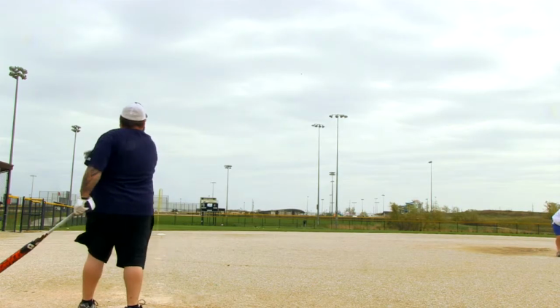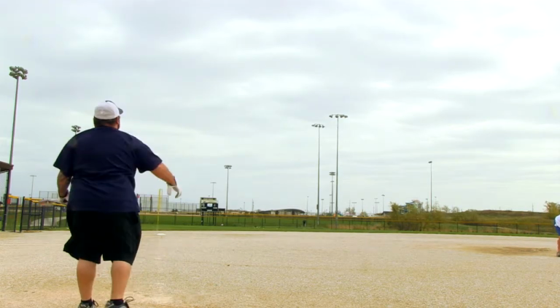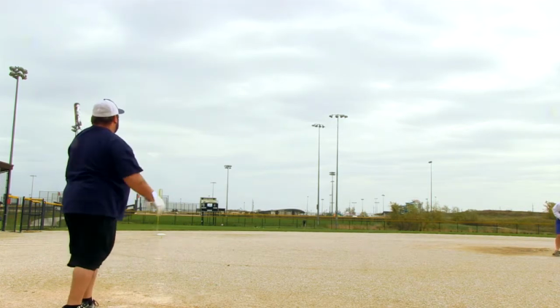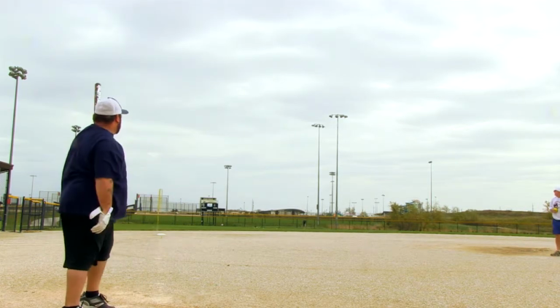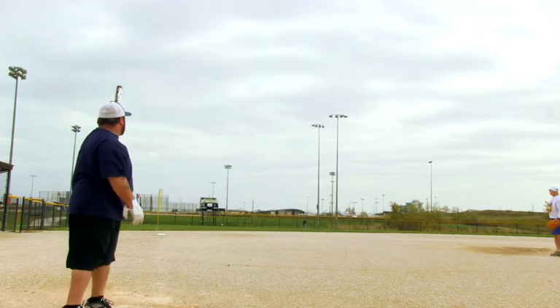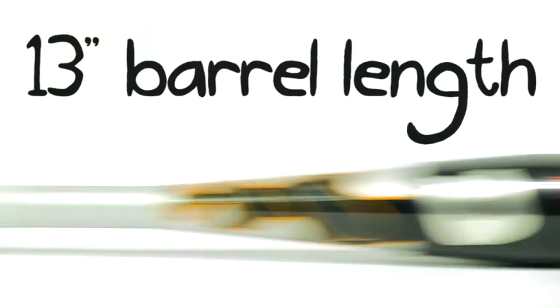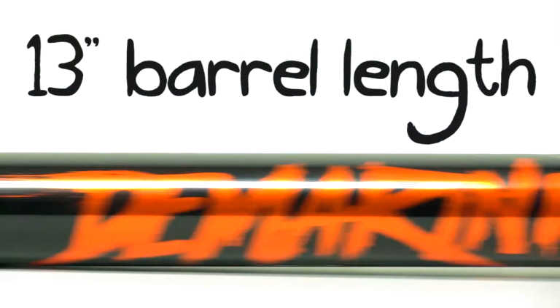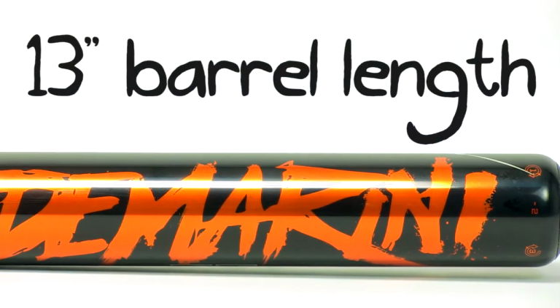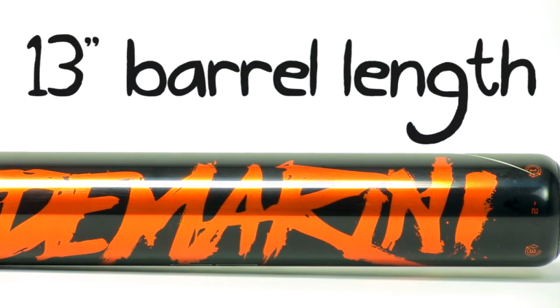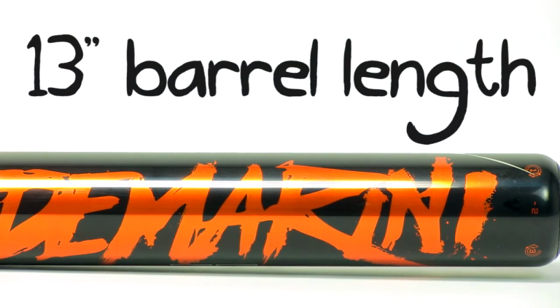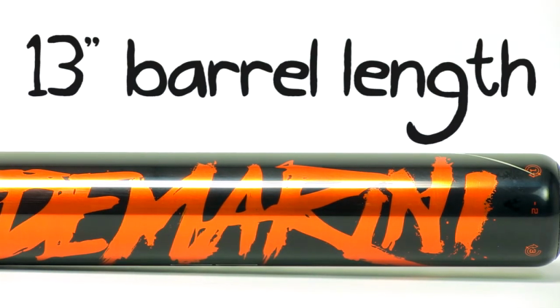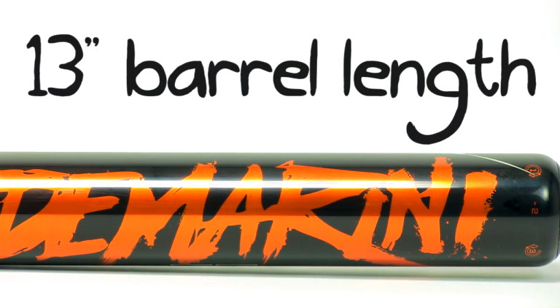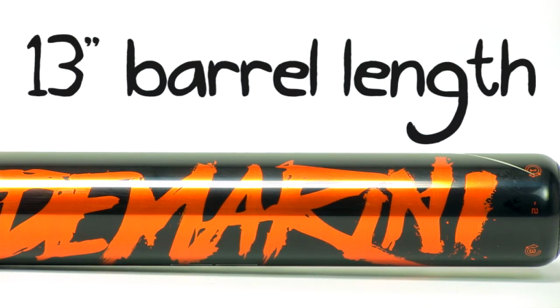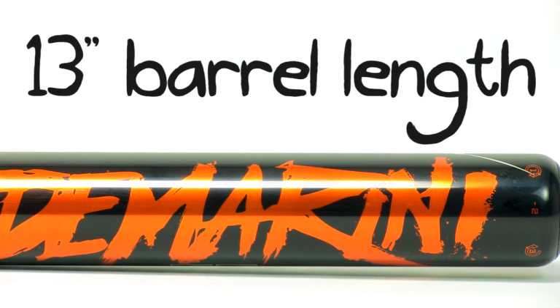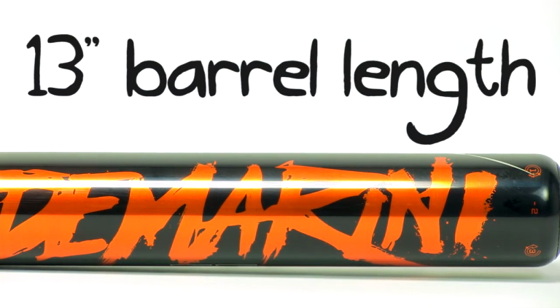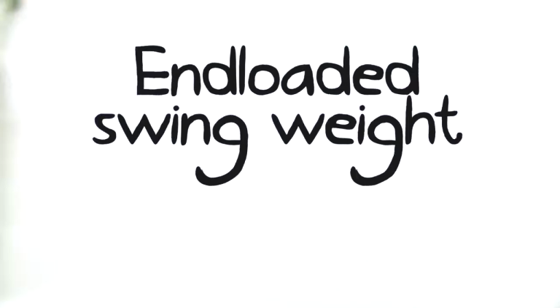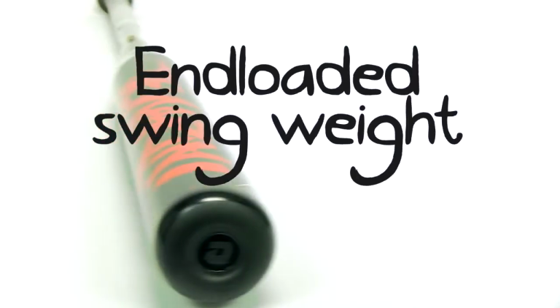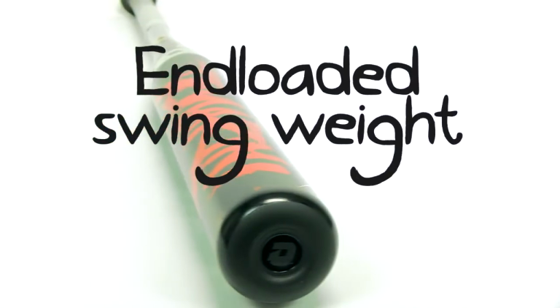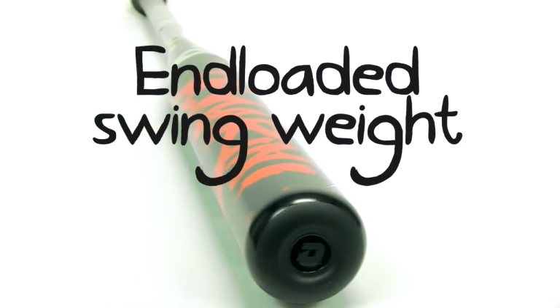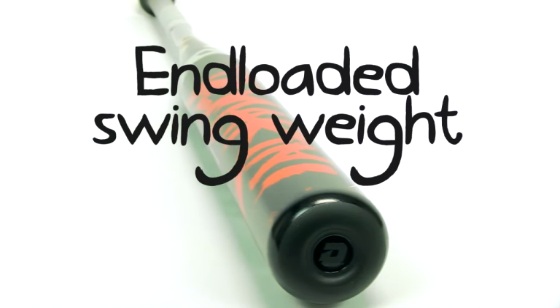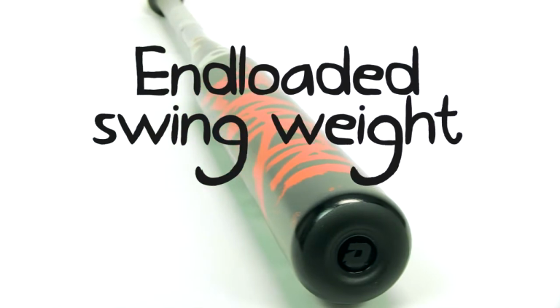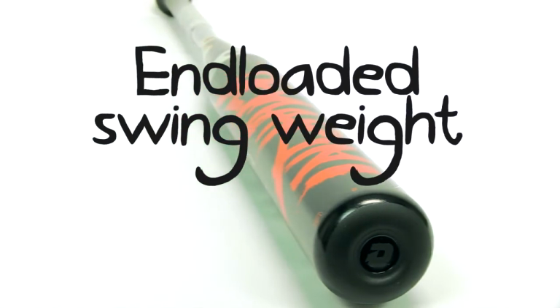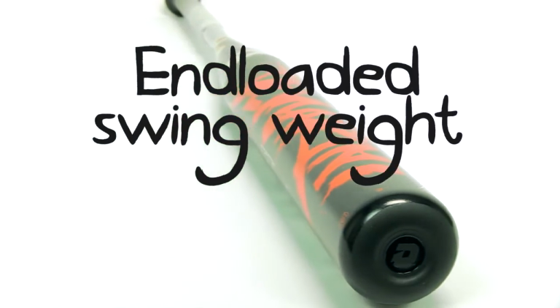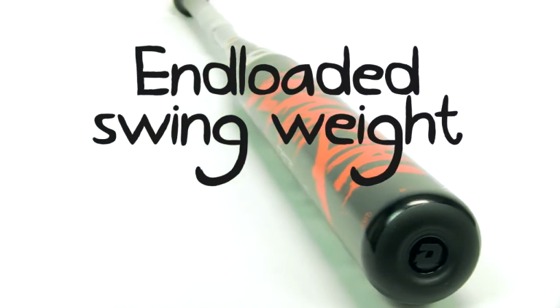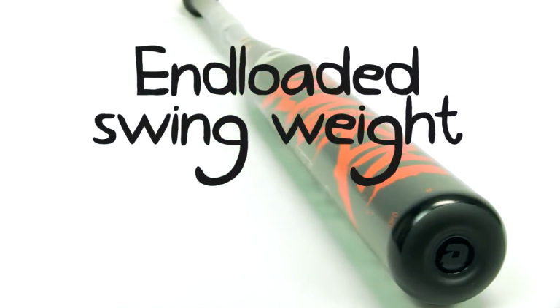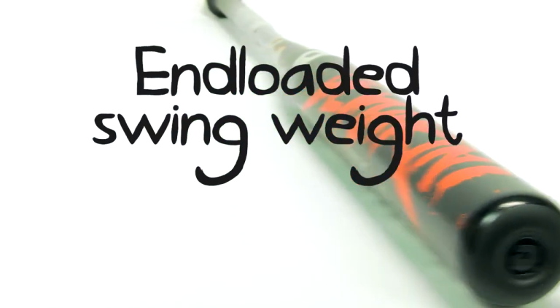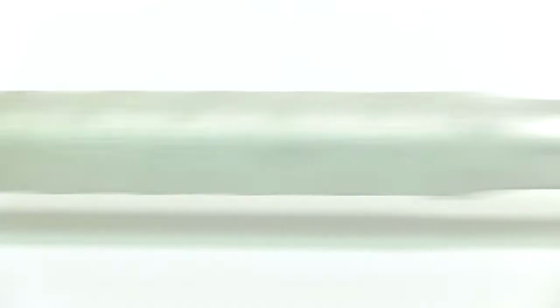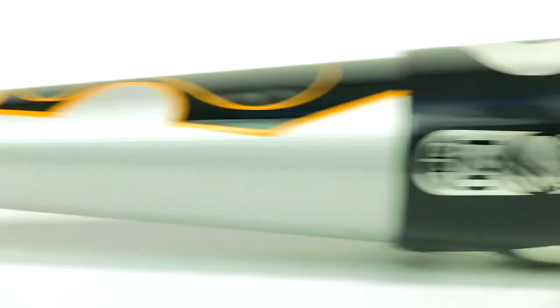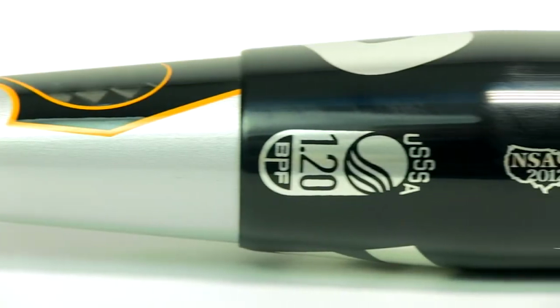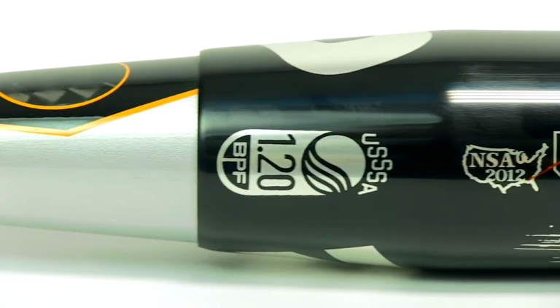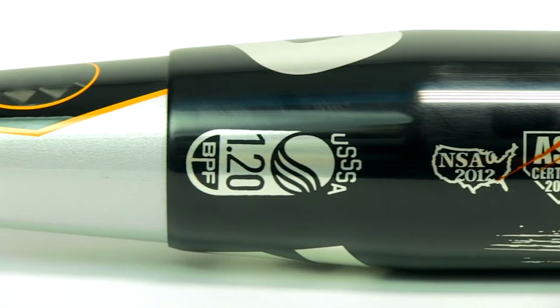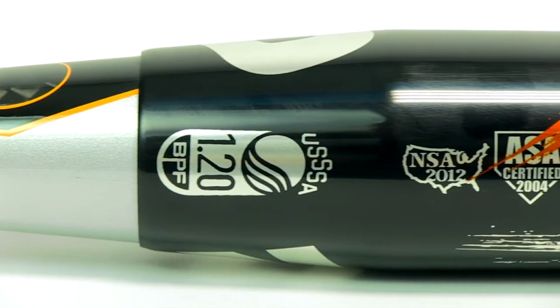It's a nice, cheaper alternative to some composite bats. It's a good, tough bat and great for colder weather. It's ASA approved, U-Trip approved, and NSA approved.